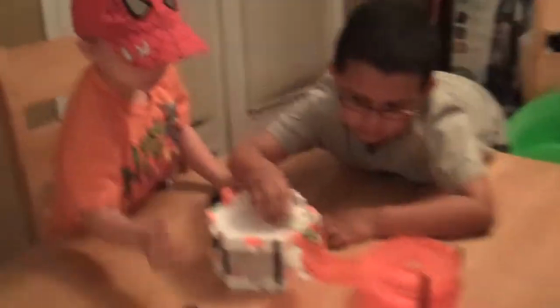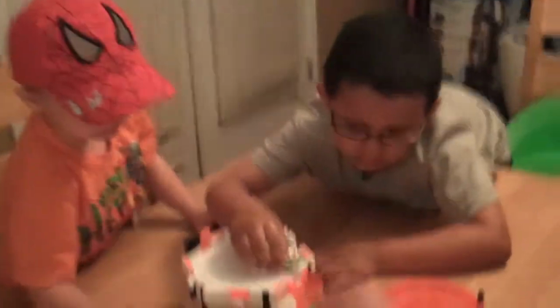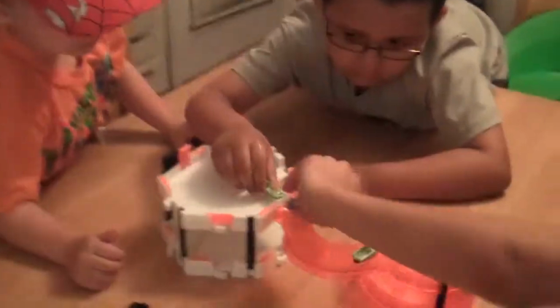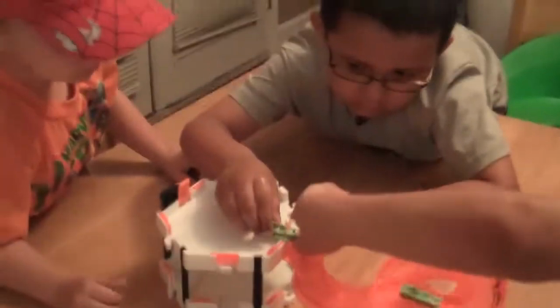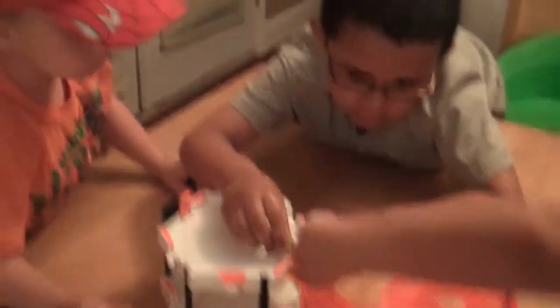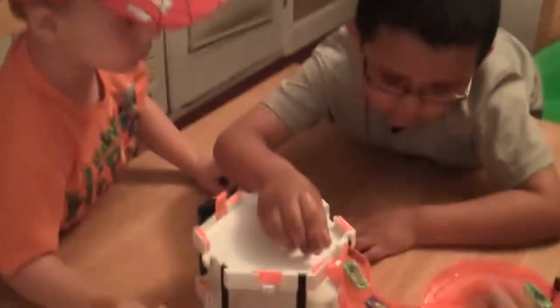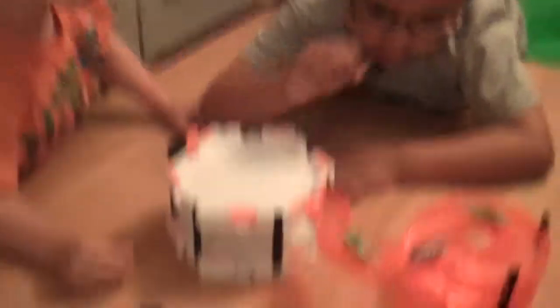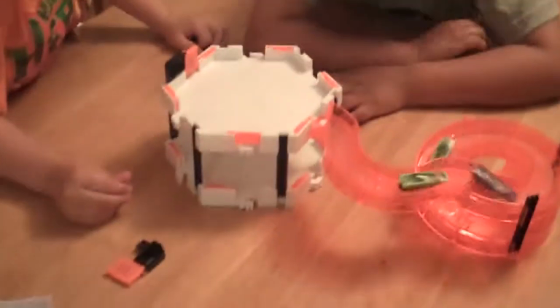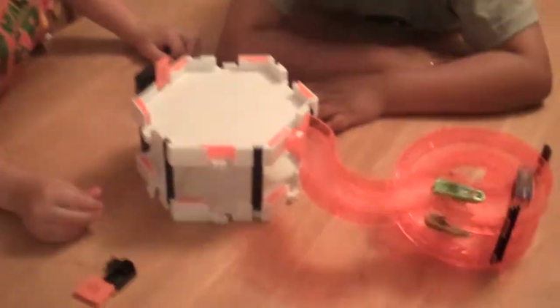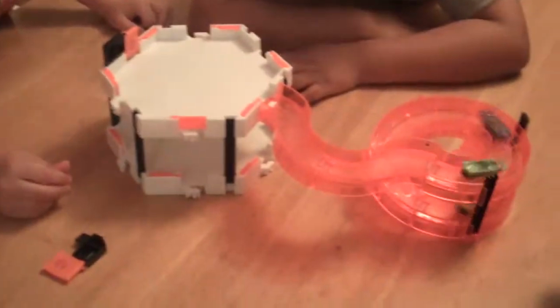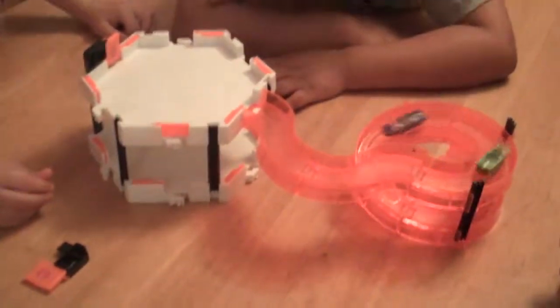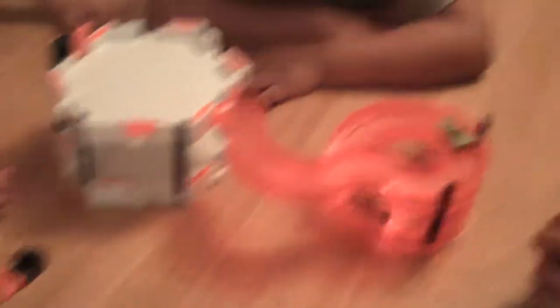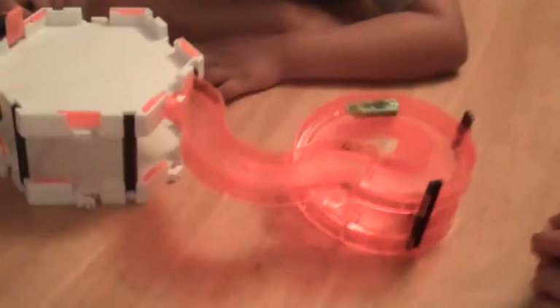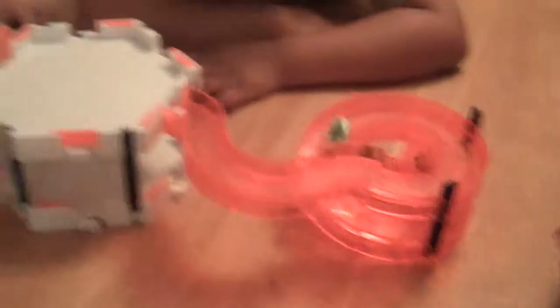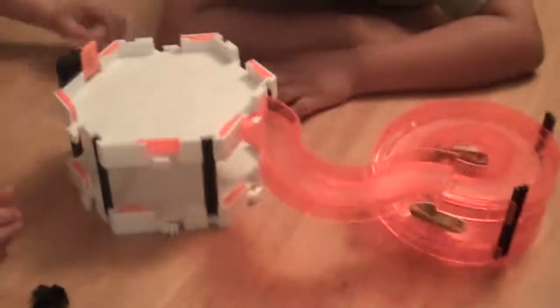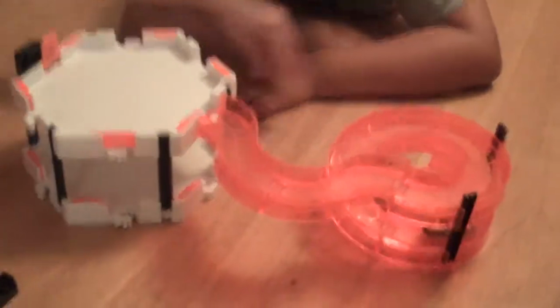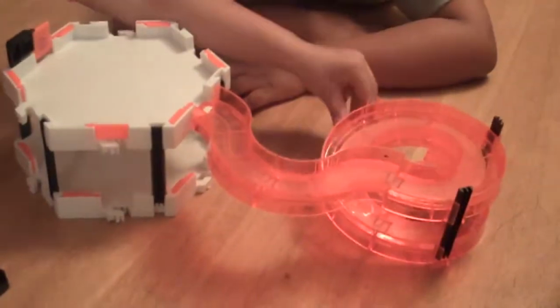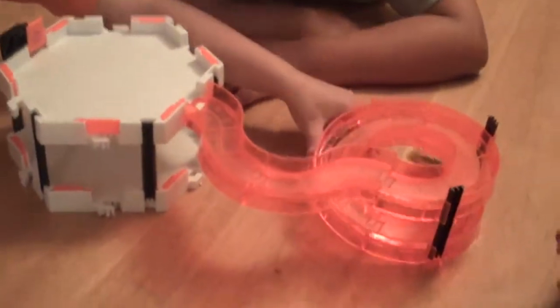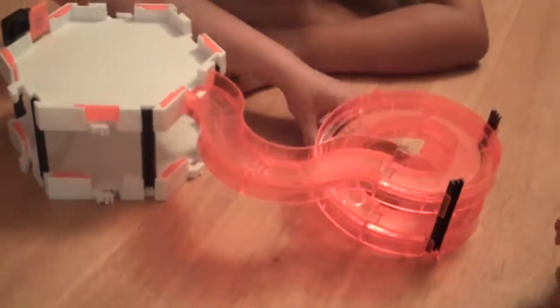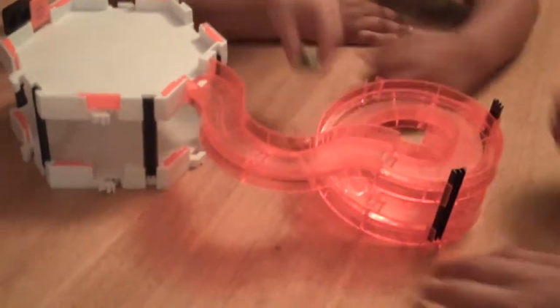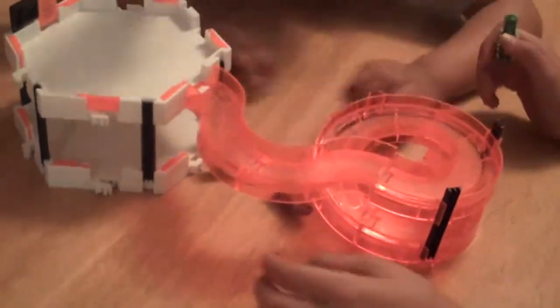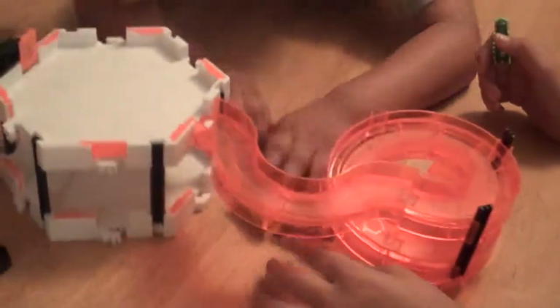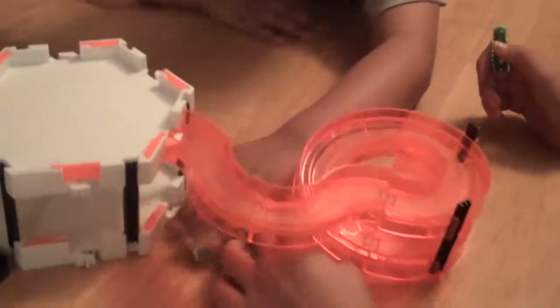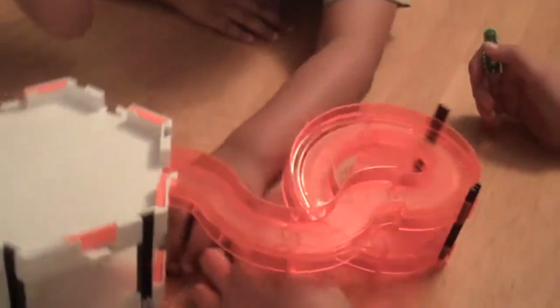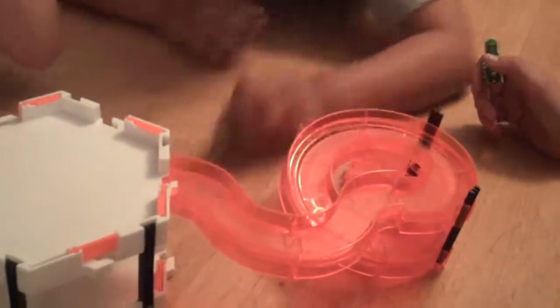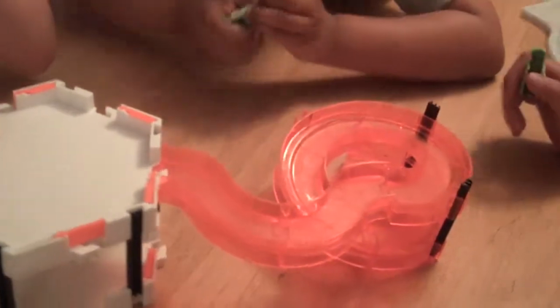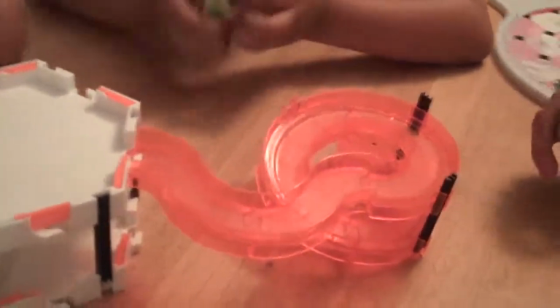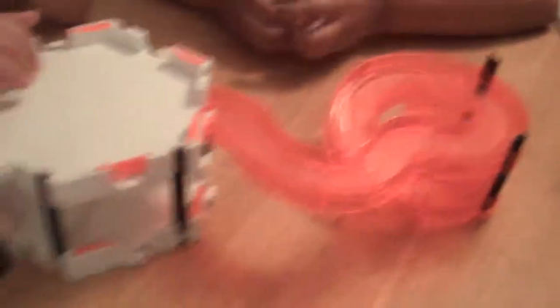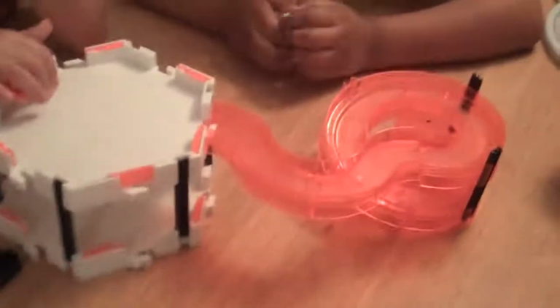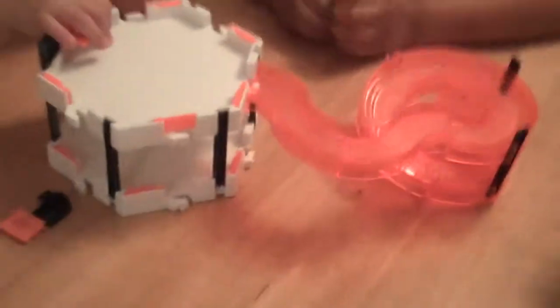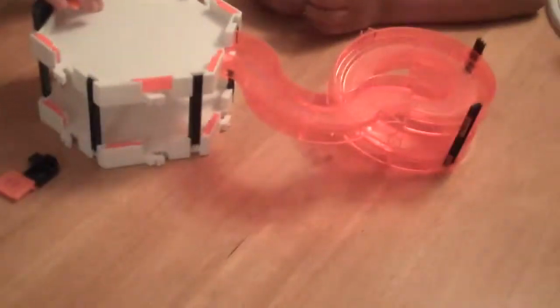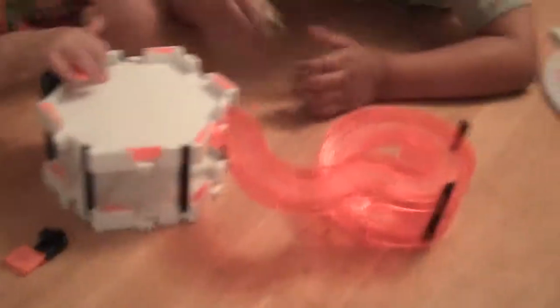Hey everybody, this is Ms. Adventurous Mommy, and we're doing a little hex bug nano party. This is the nano spiral starter habitat set.